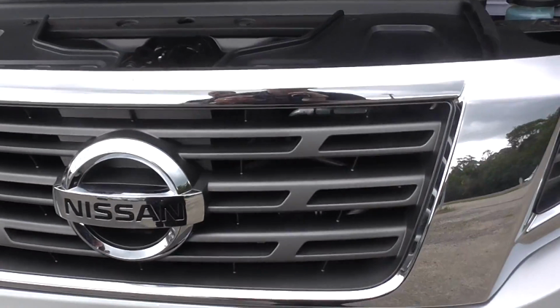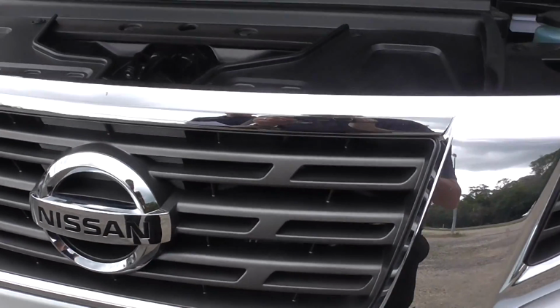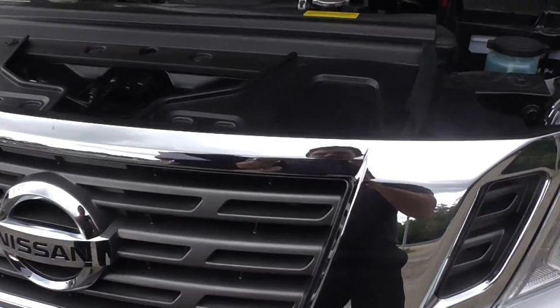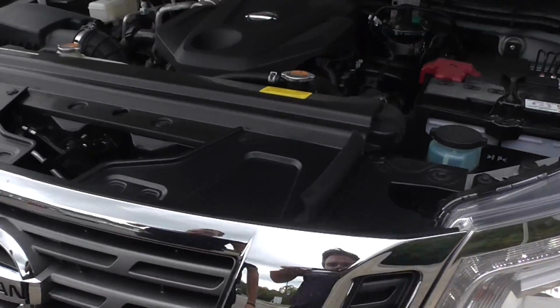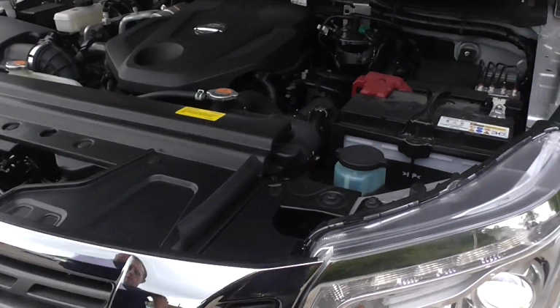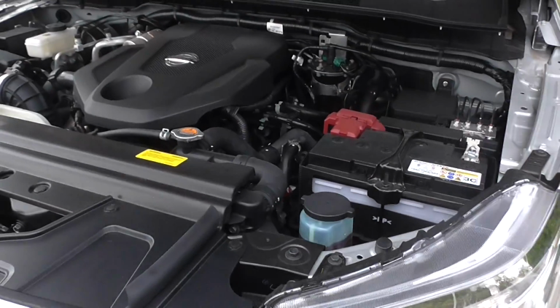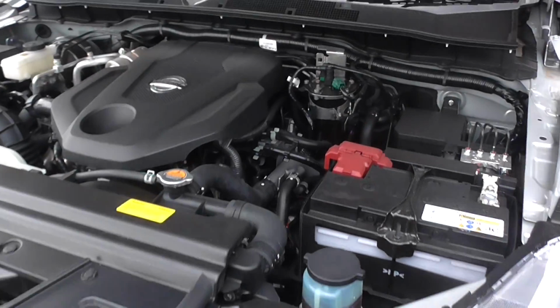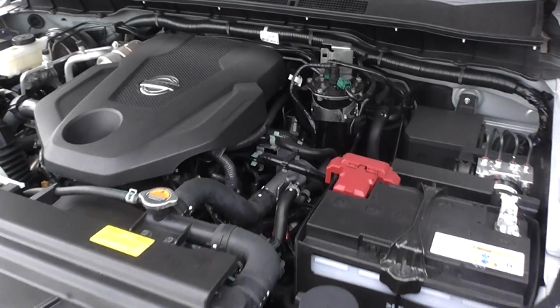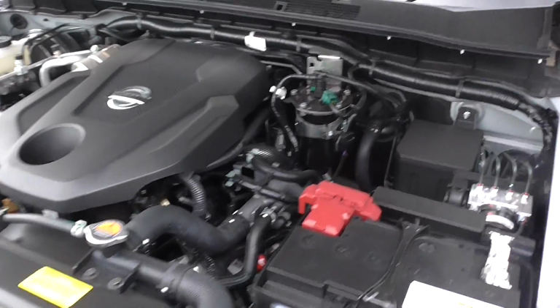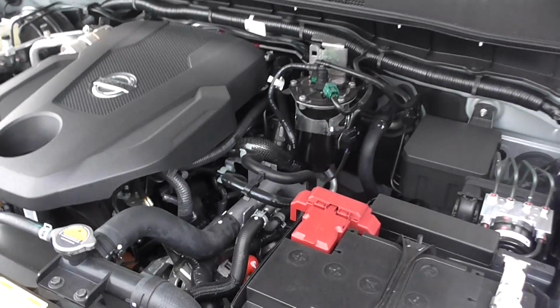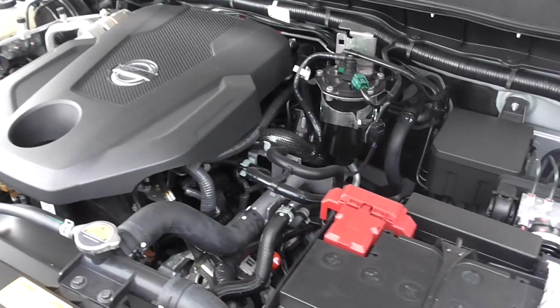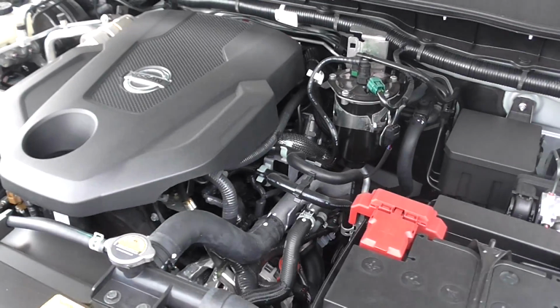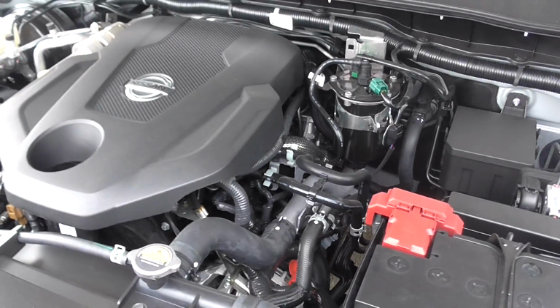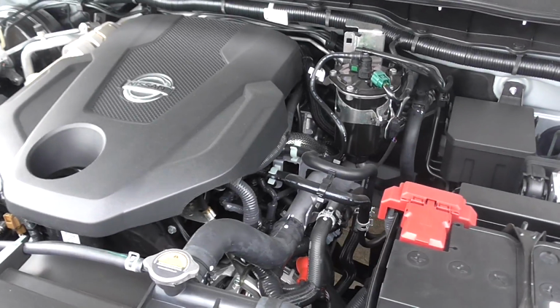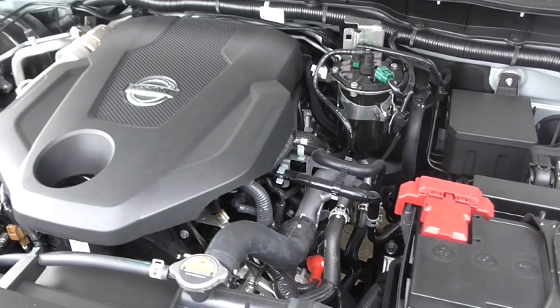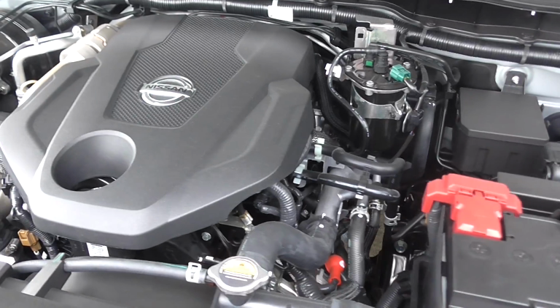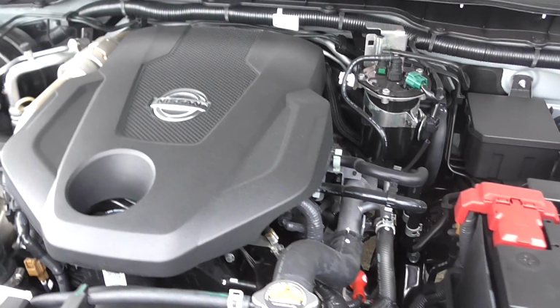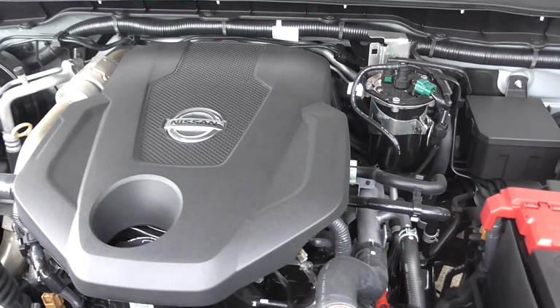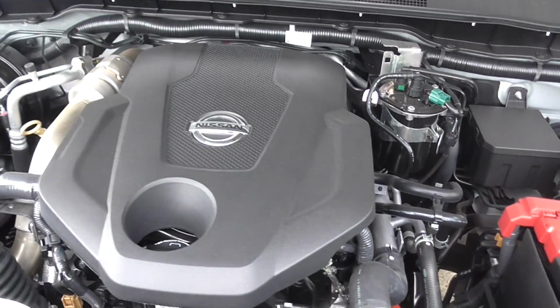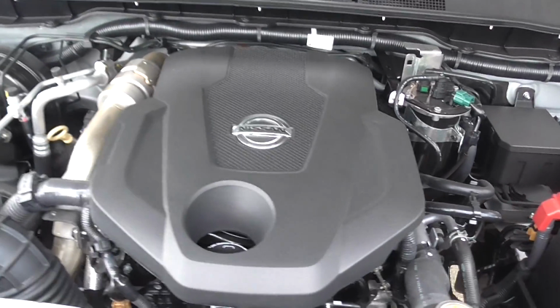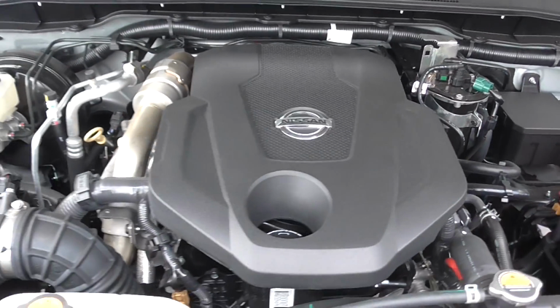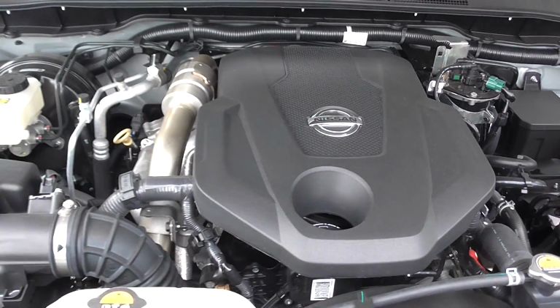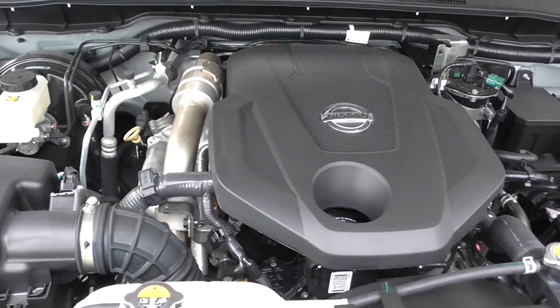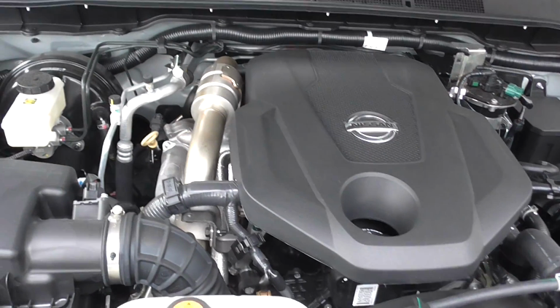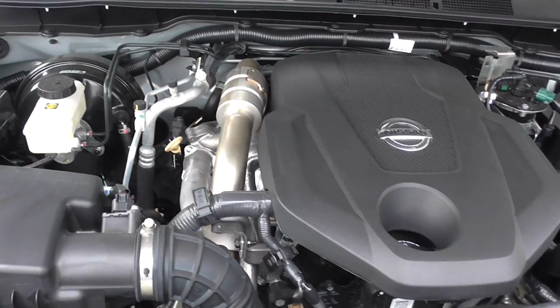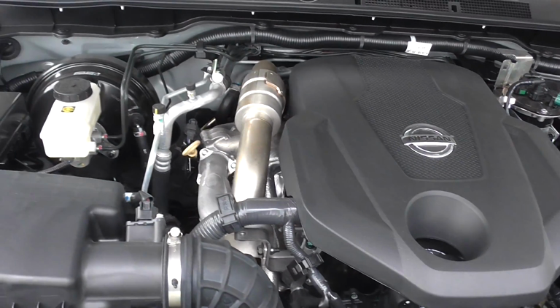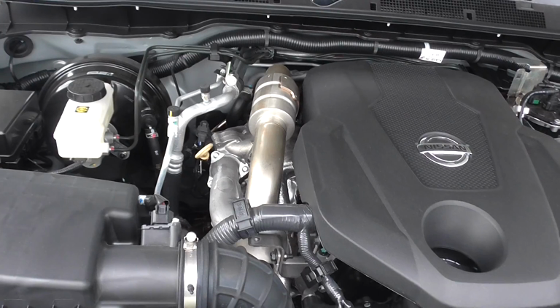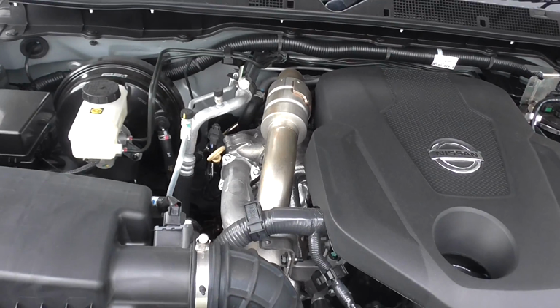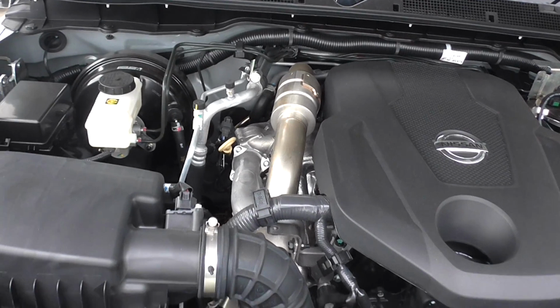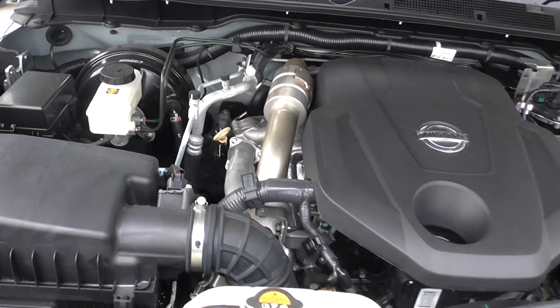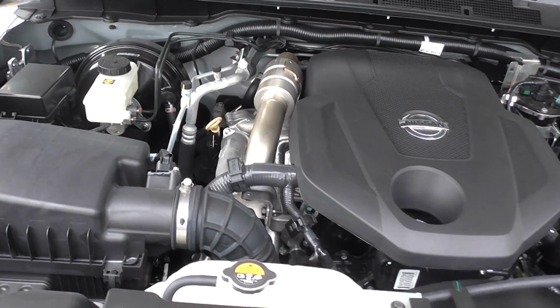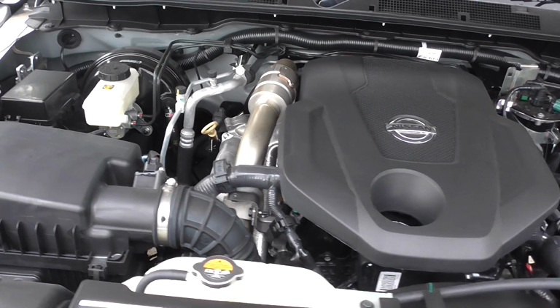As we move under the hood of the car, it is fully equipped with the 2.3 litre twin turbocharged engine. This puts out 140 kilowatts of power and 450 newton metres of torque and can tow 3.5 ton.